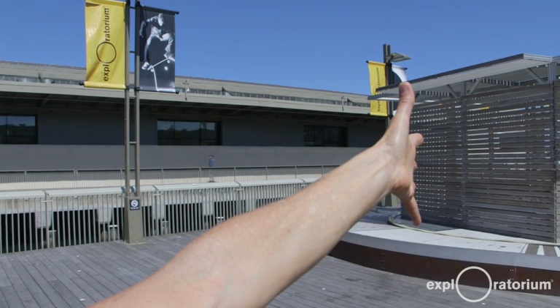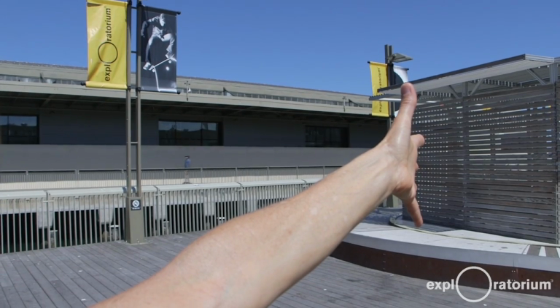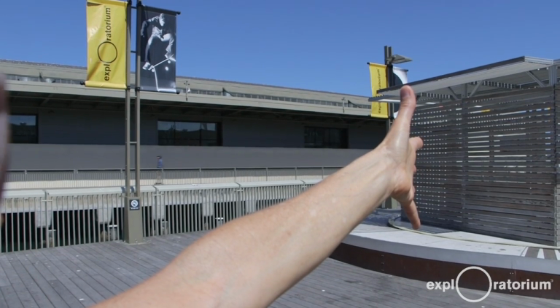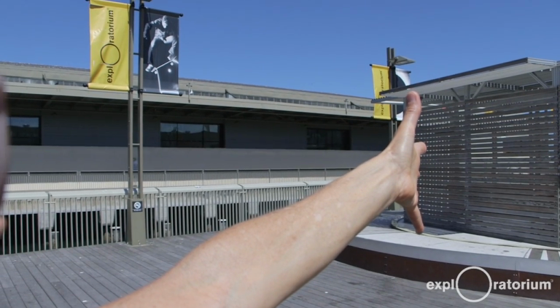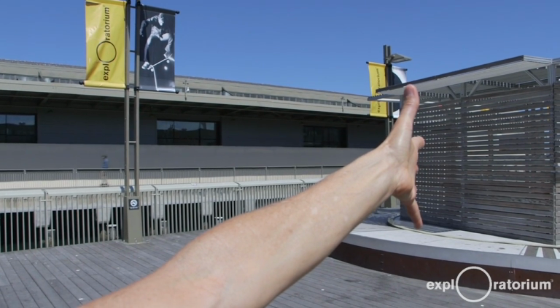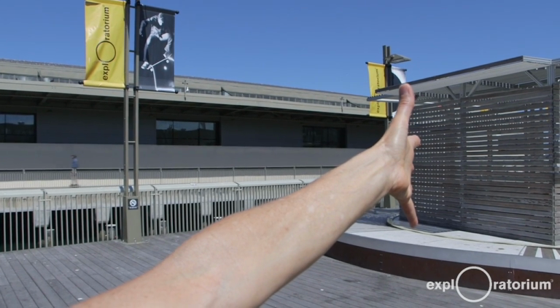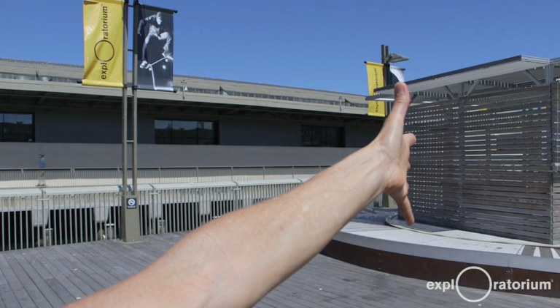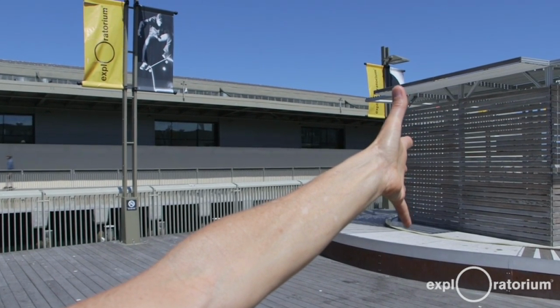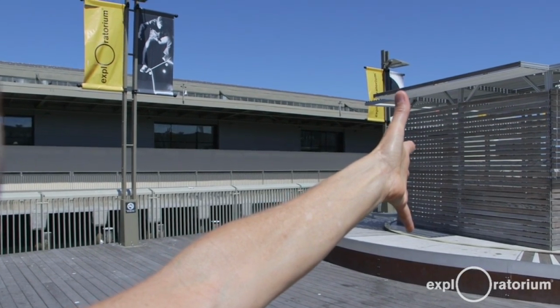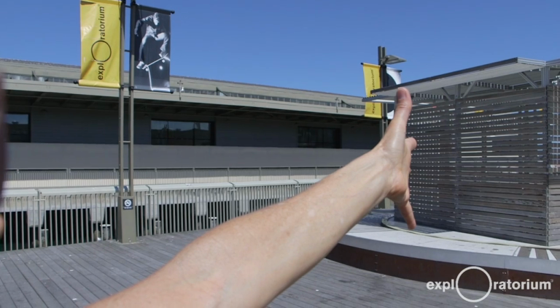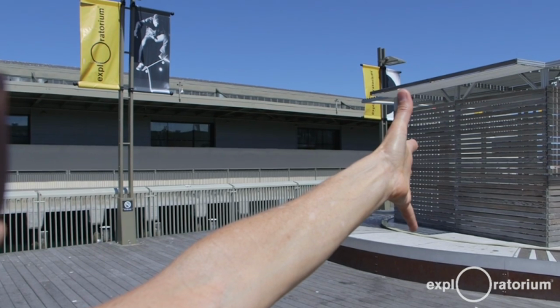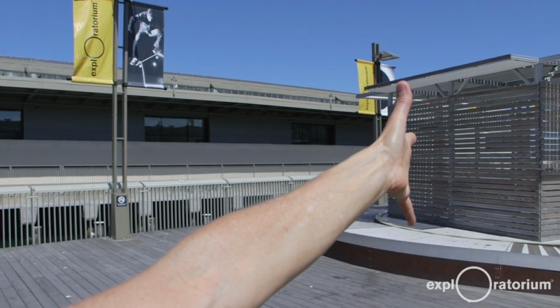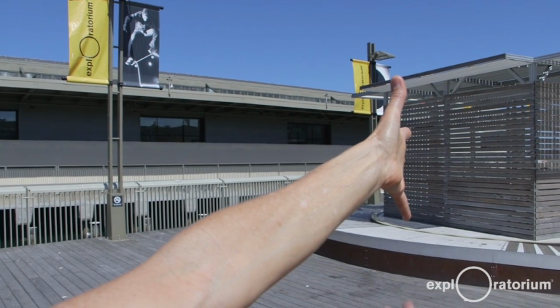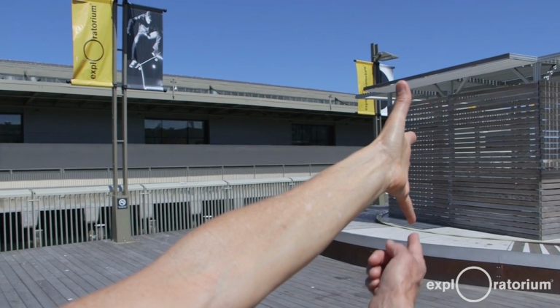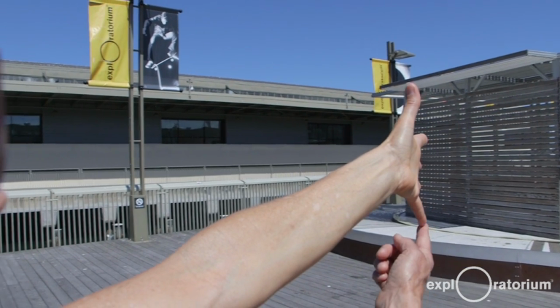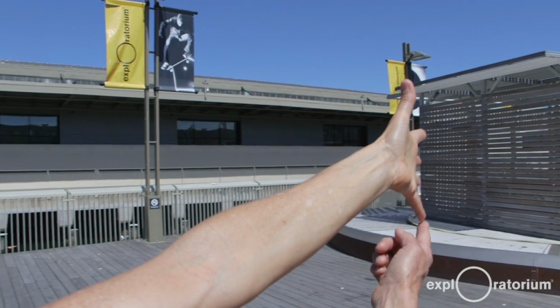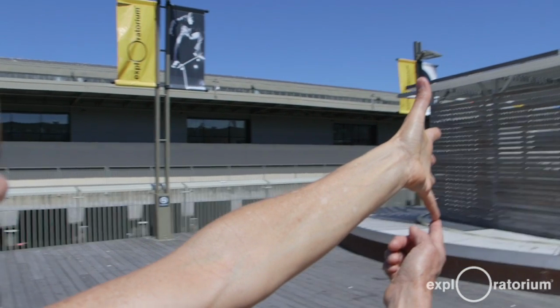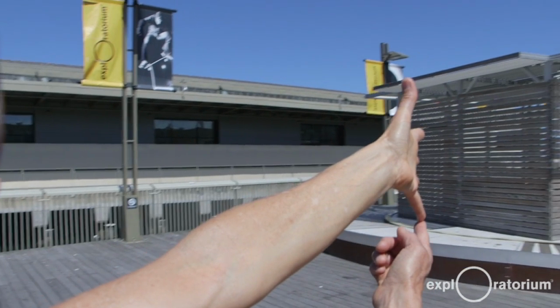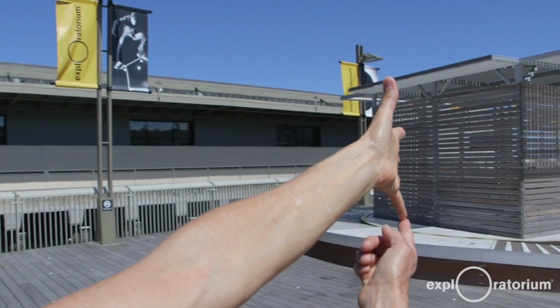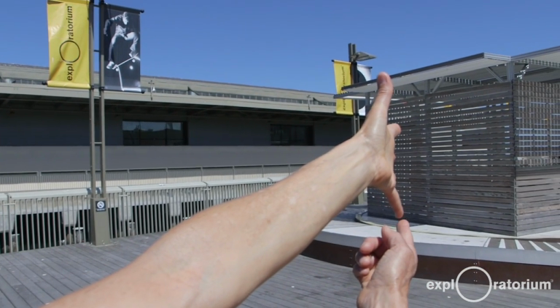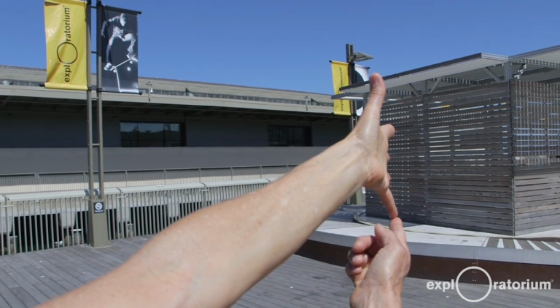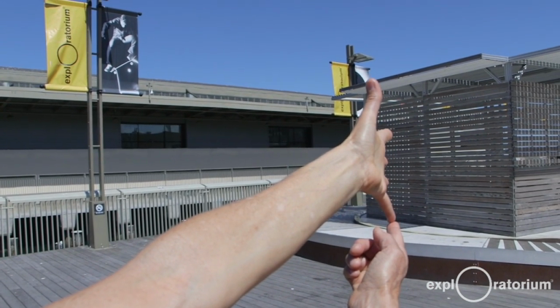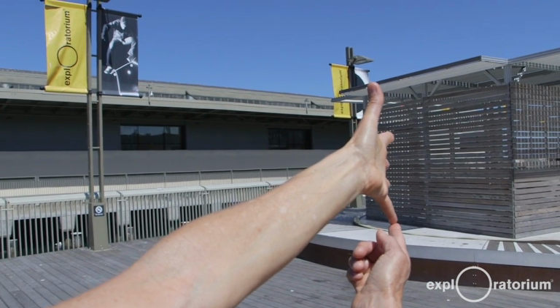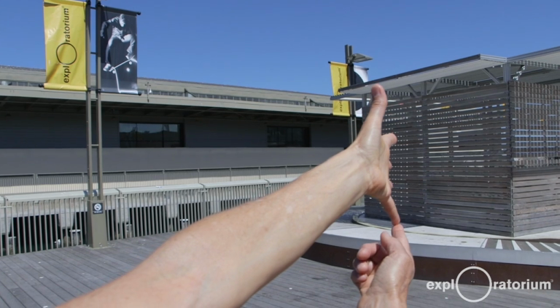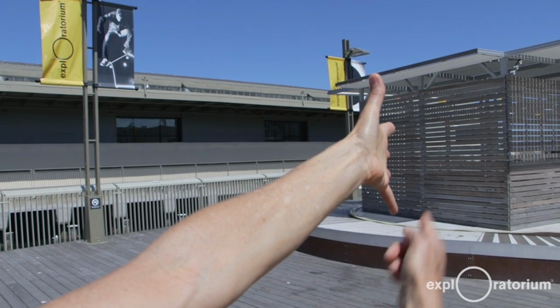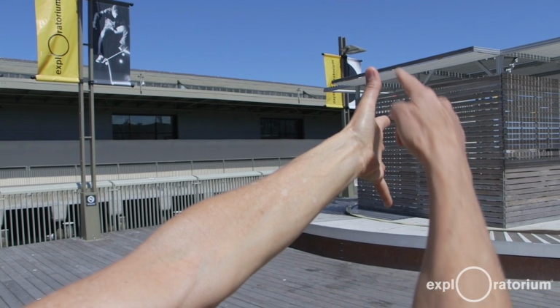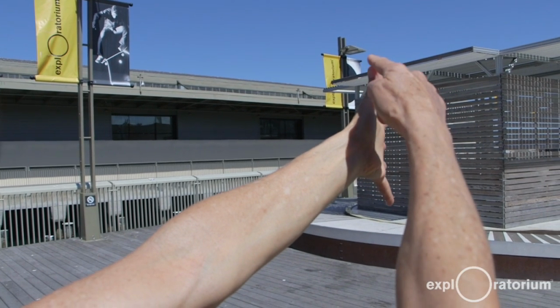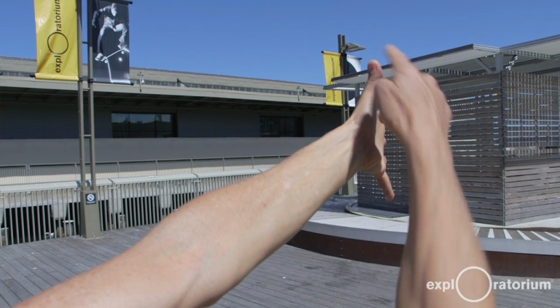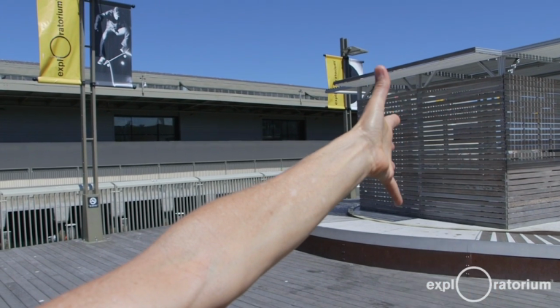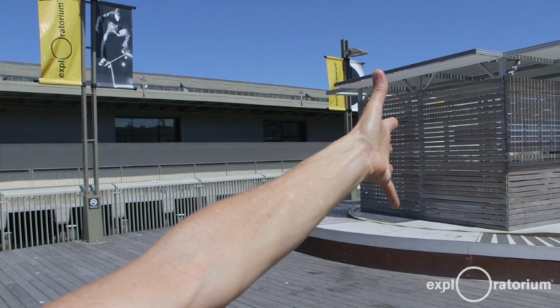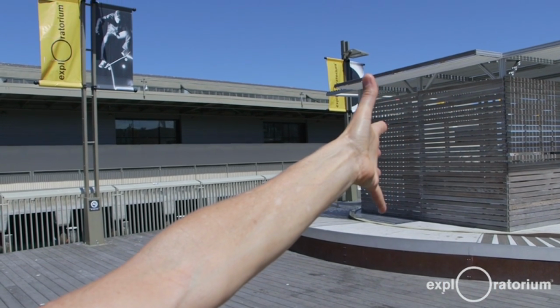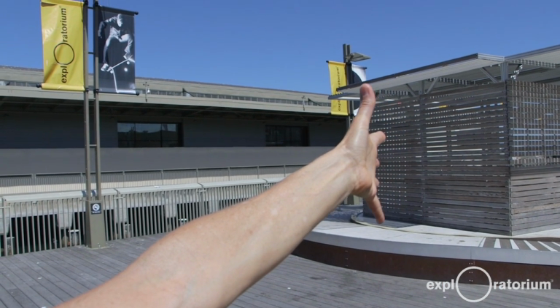Anything I can just obscure with my hand outstretched, where the bottom of the object lines up with my little finger and the top of the object lines up with my thumb, will be three times further away from me than it is tall.